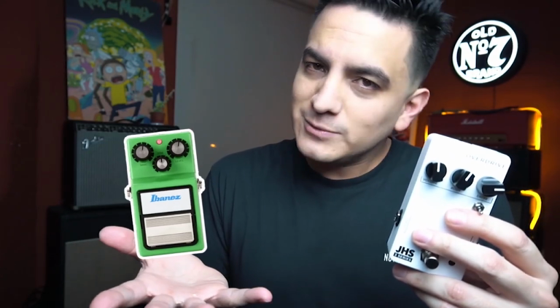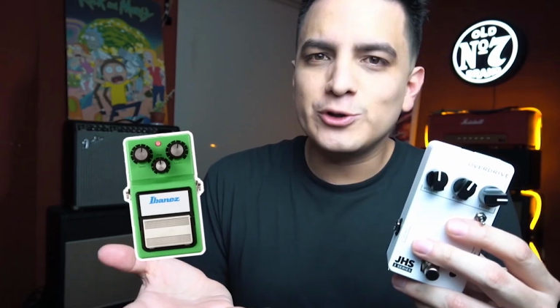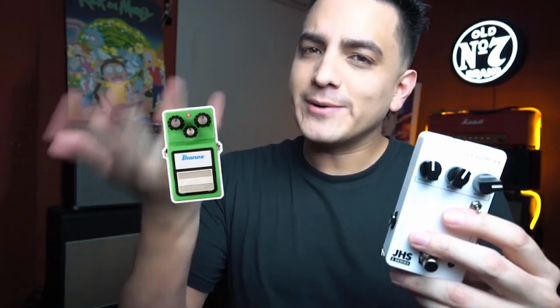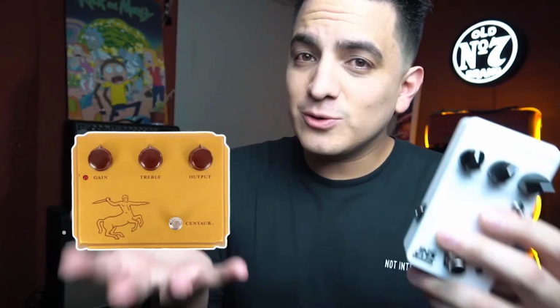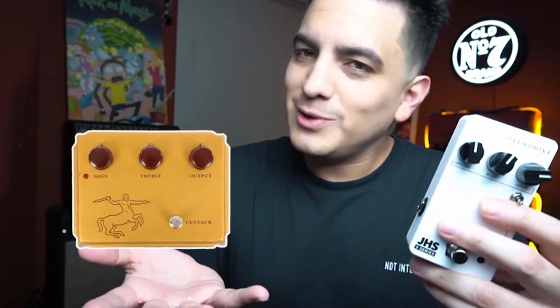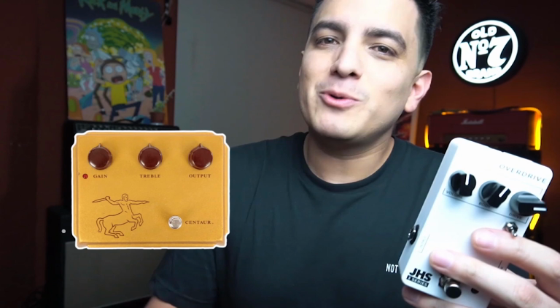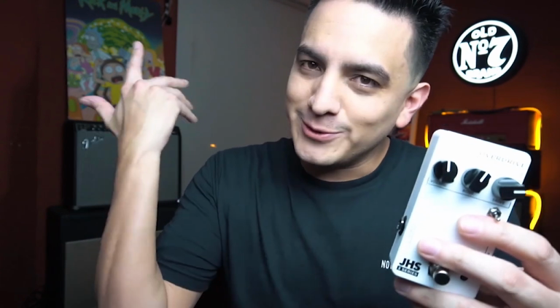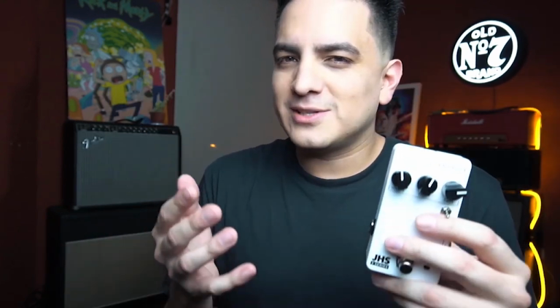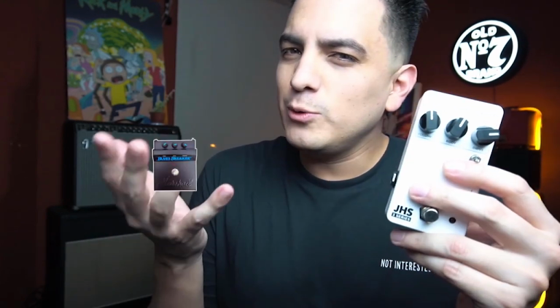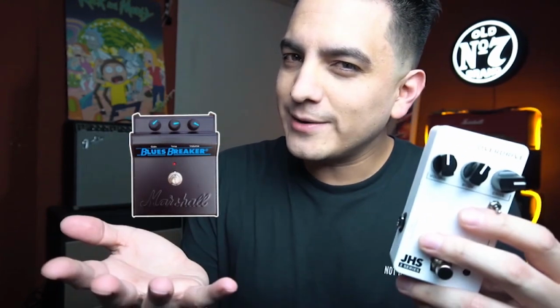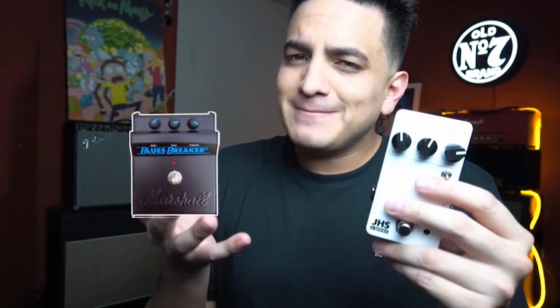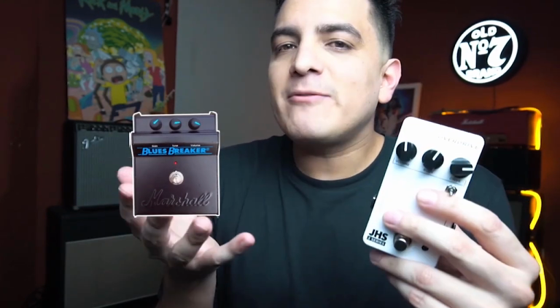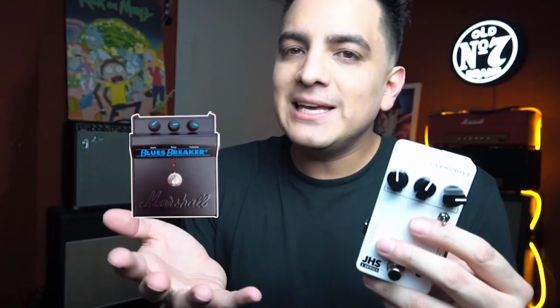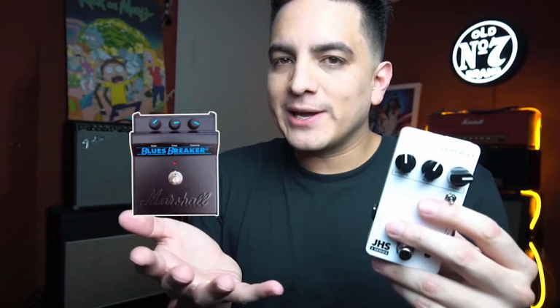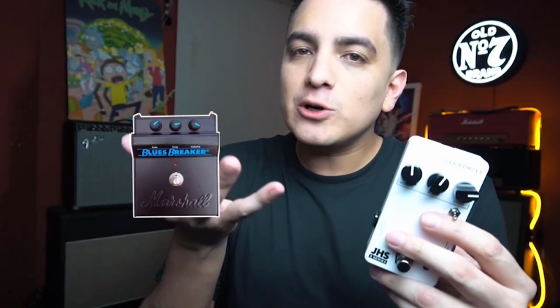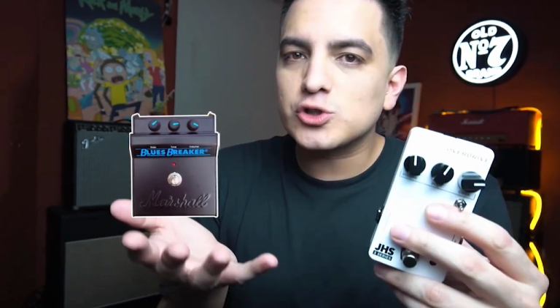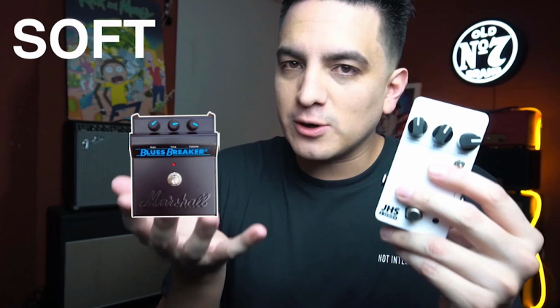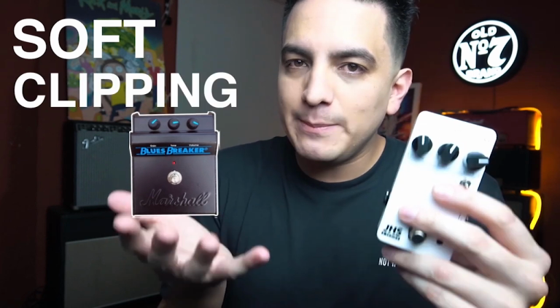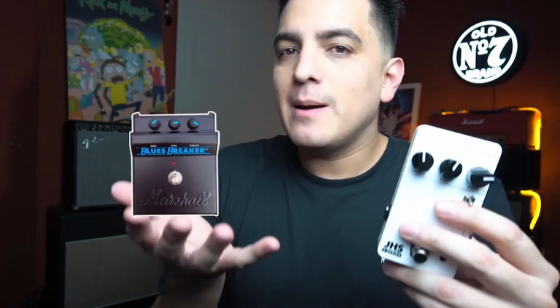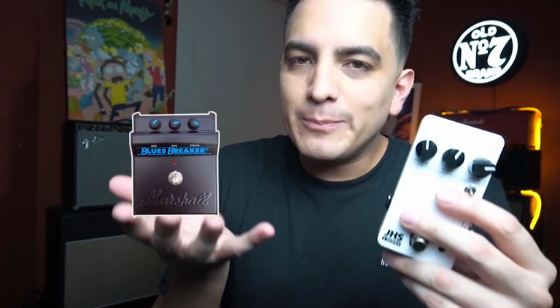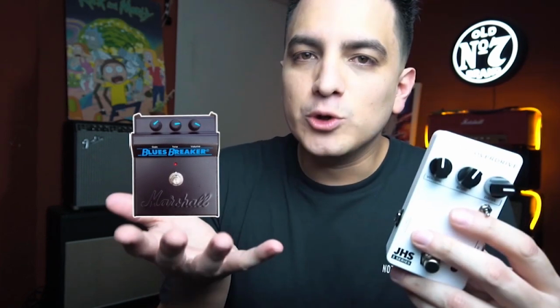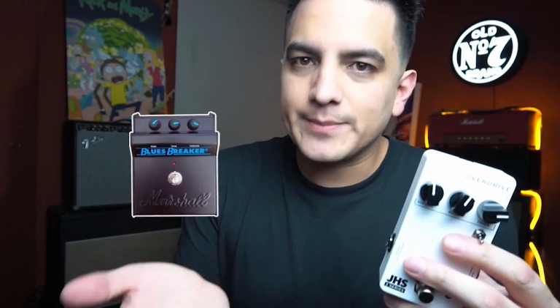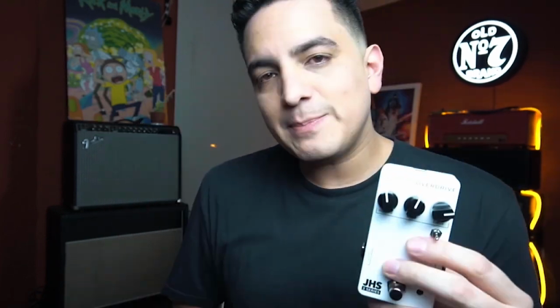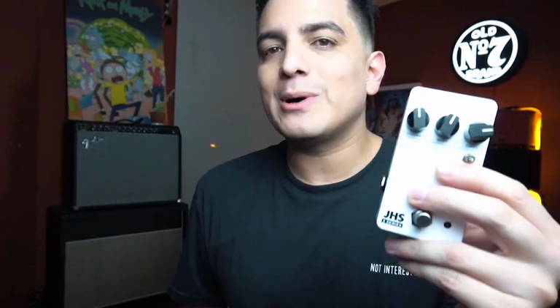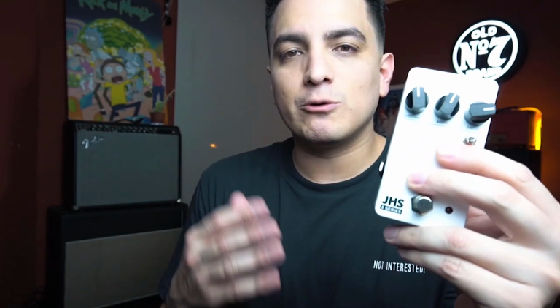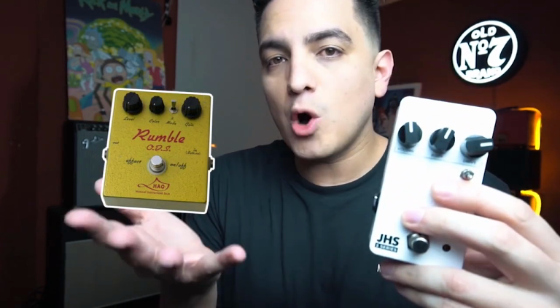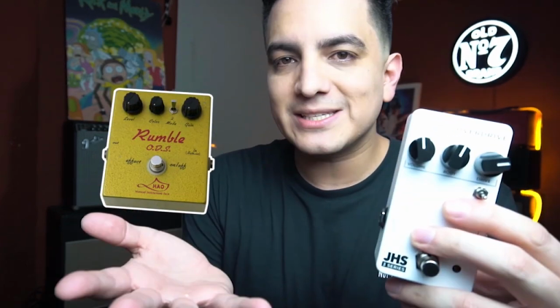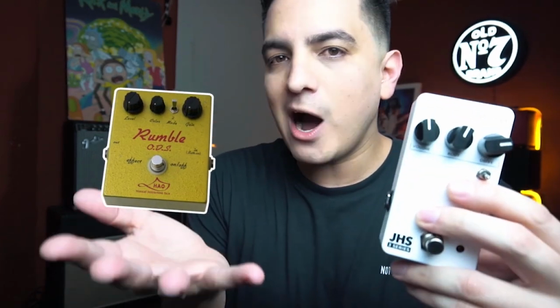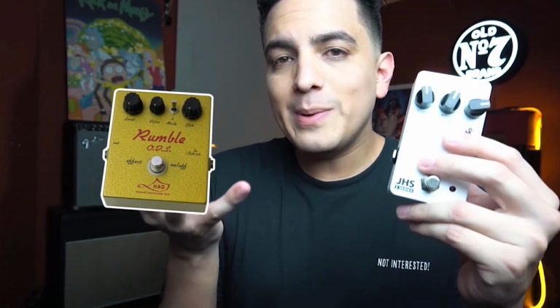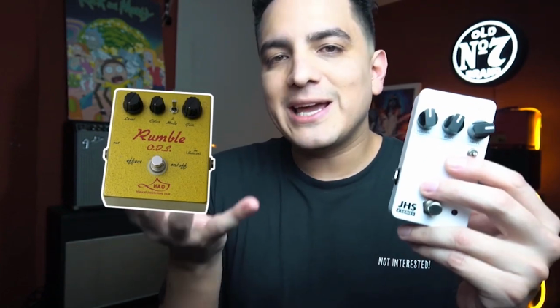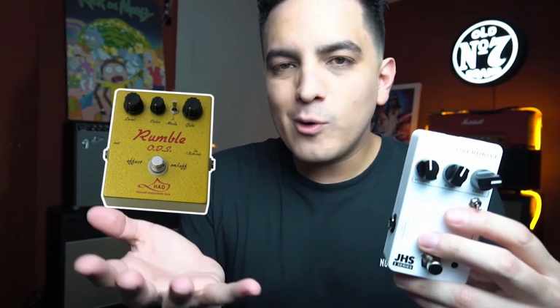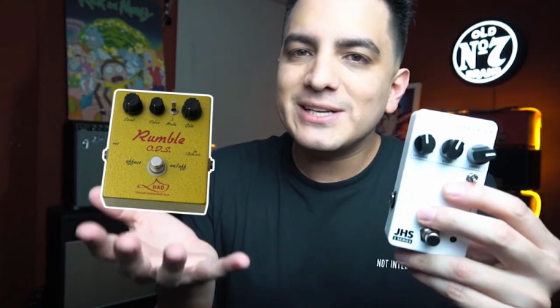No, it's not a Tube Screamer. Is it a clone? No, it's not a clone. Entonces será un Blues Breaker? Es de la misma familia del Blues Breaker porque los dos son Soft Clipping, pero tampoco es un Blues Breaker.